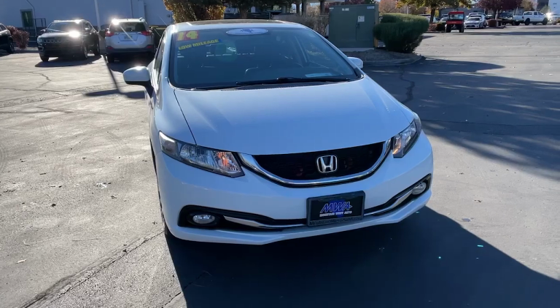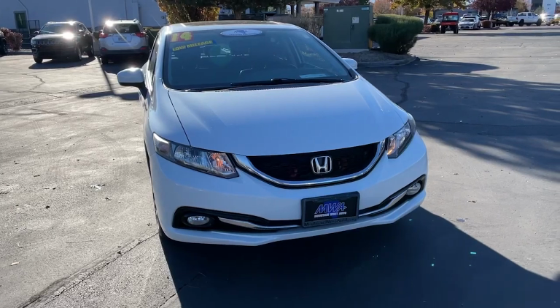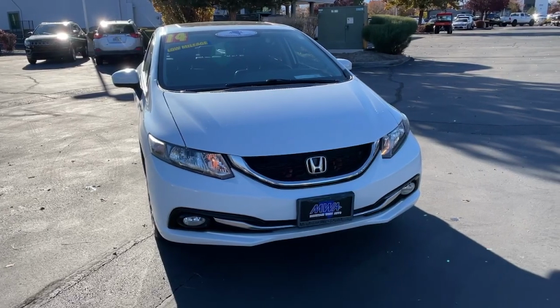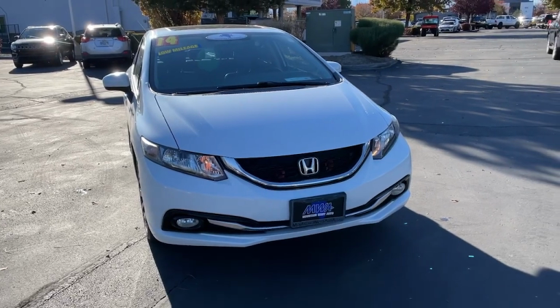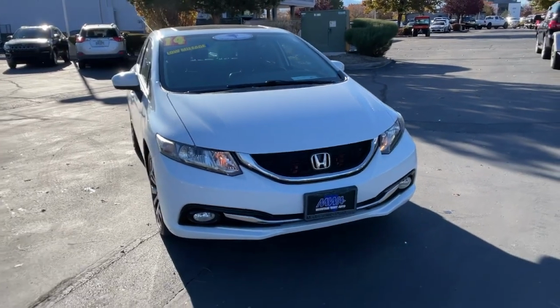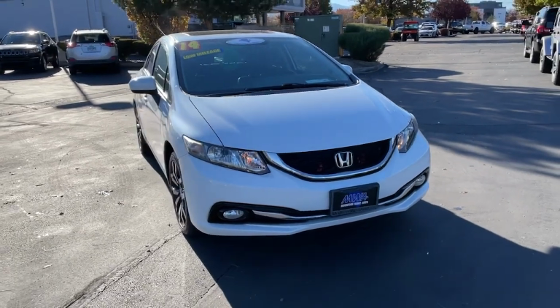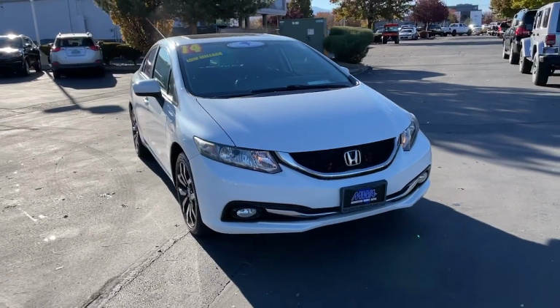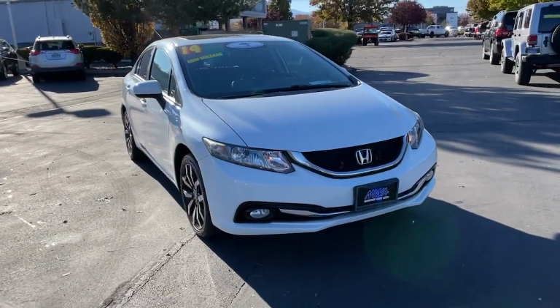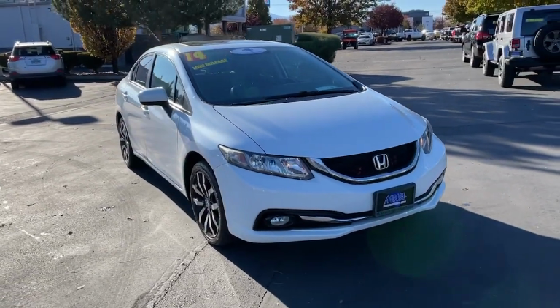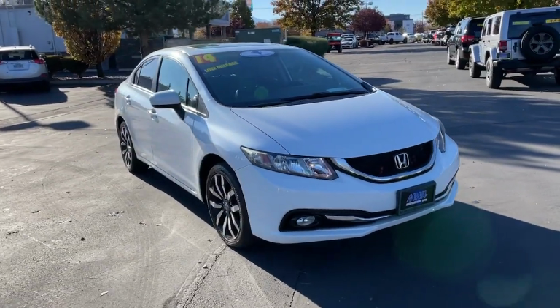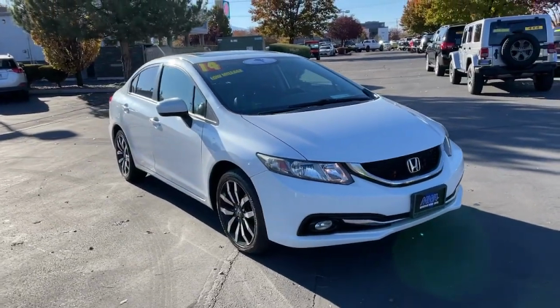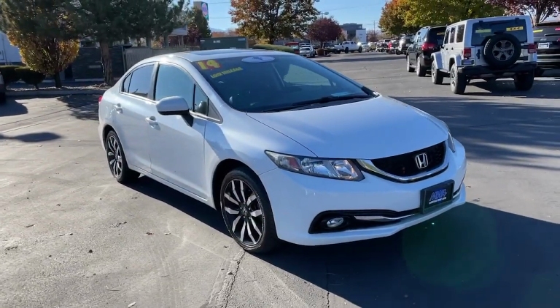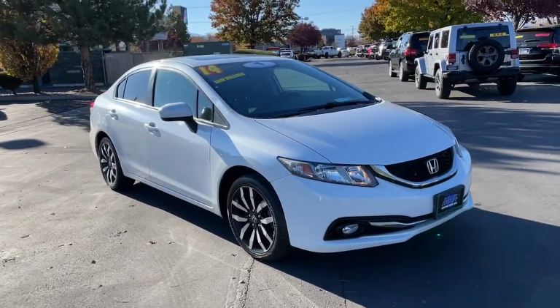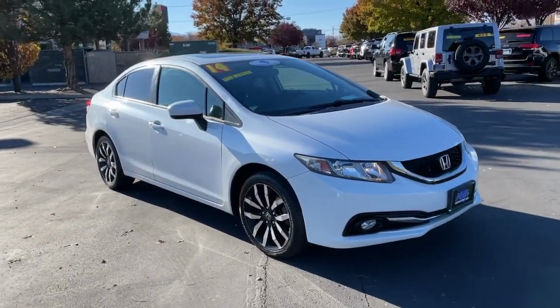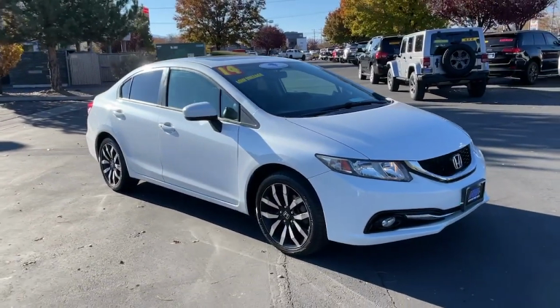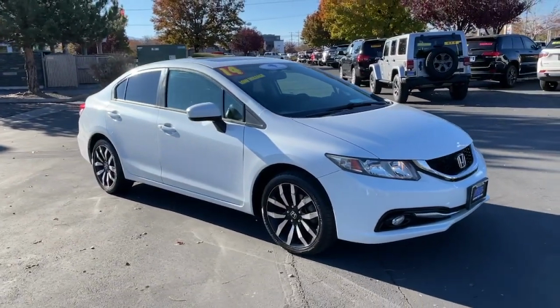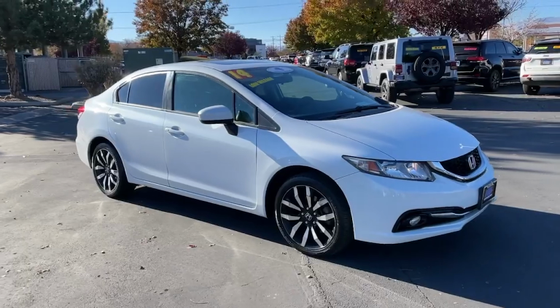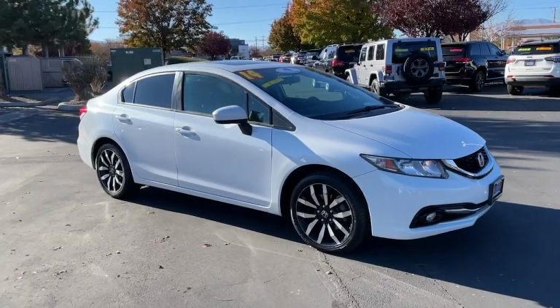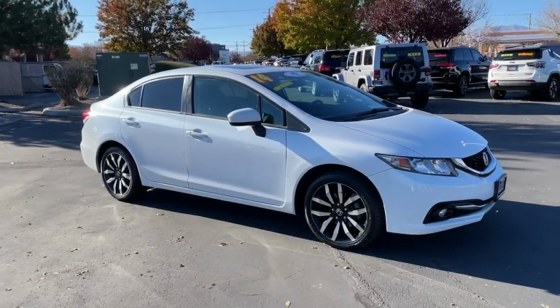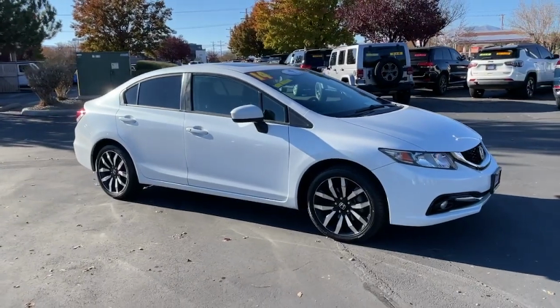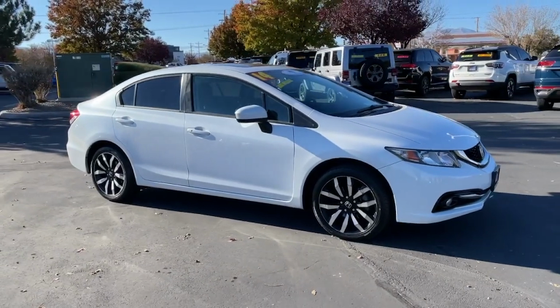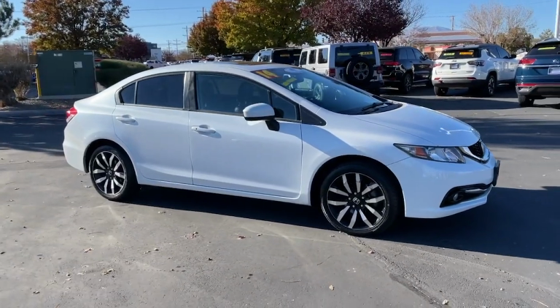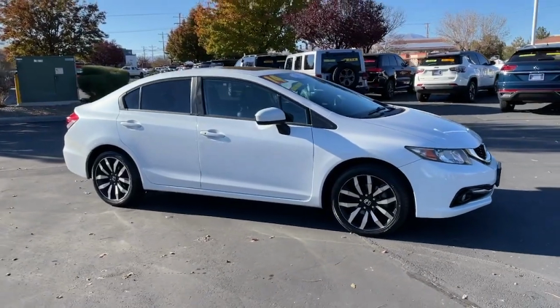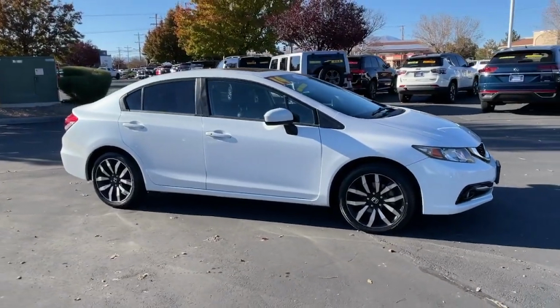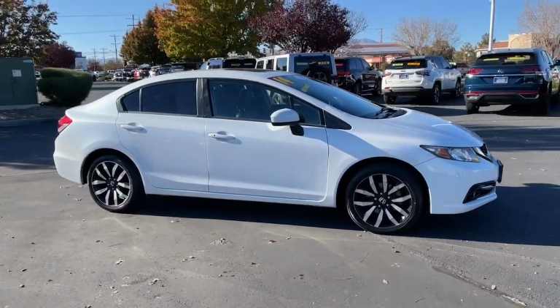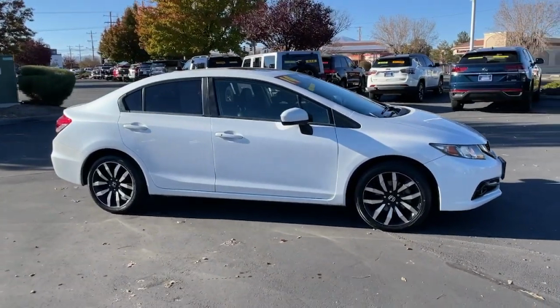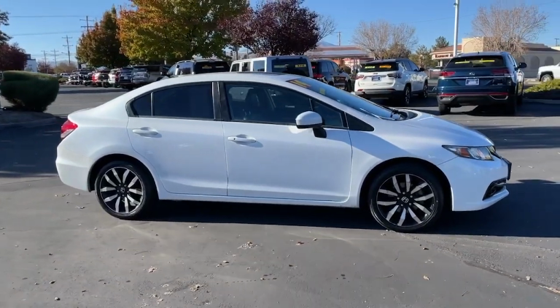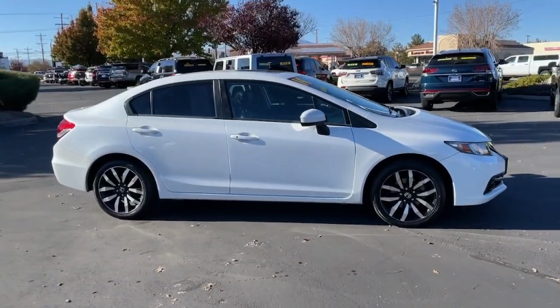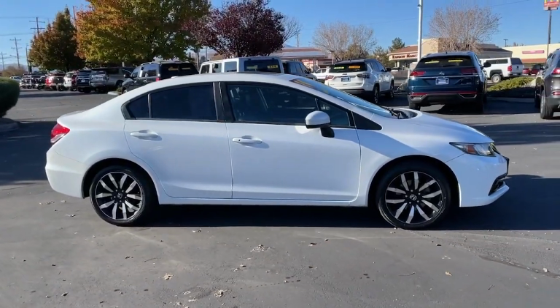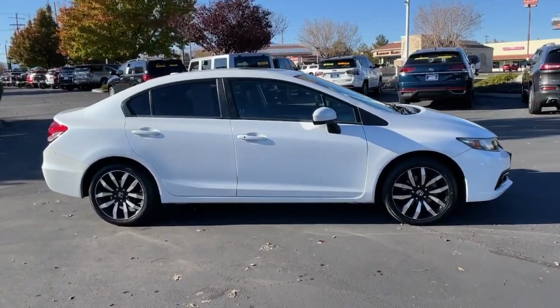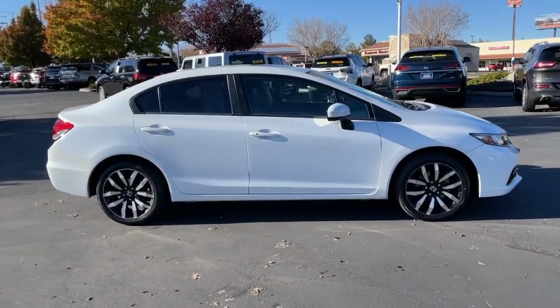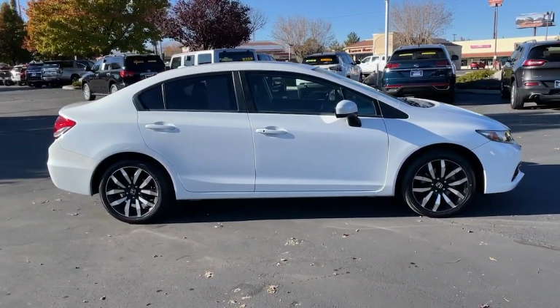This could be the car for you. The 2014 Honda Civic. With less than 60,000 miles on the odometer, this vehicle provides excellent value.